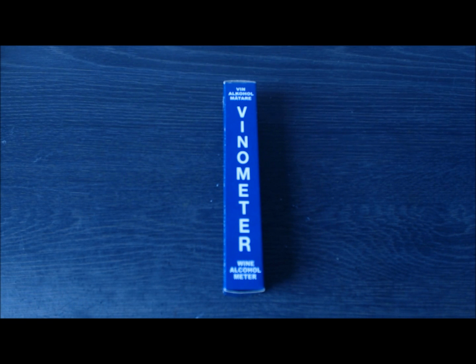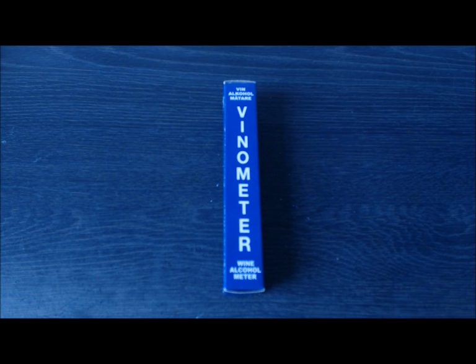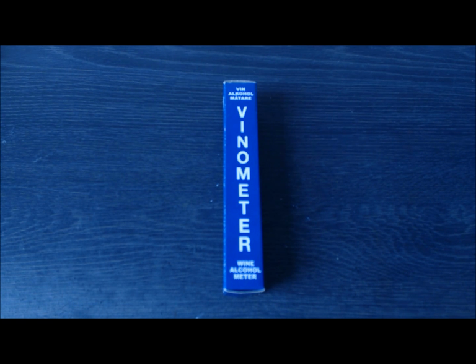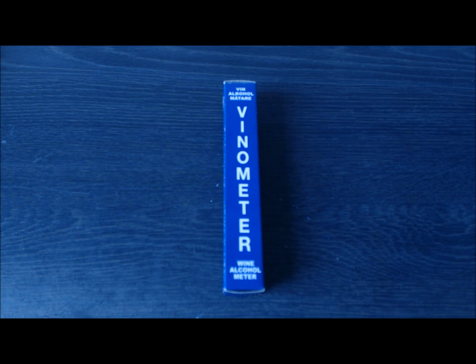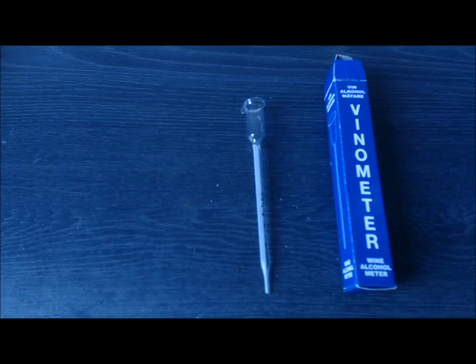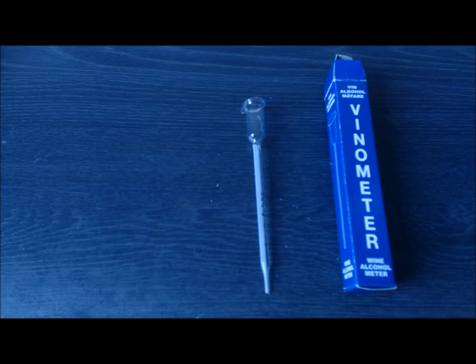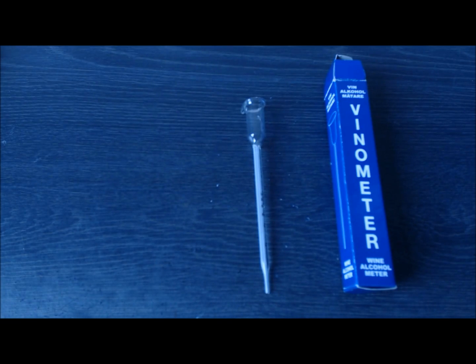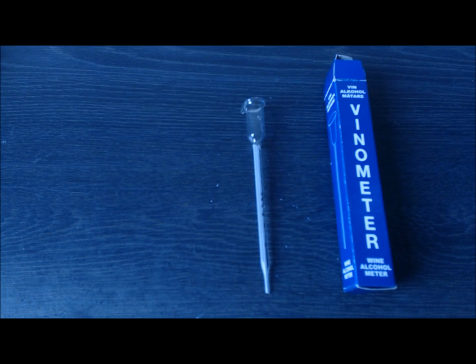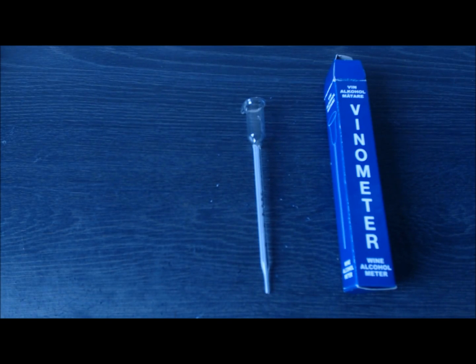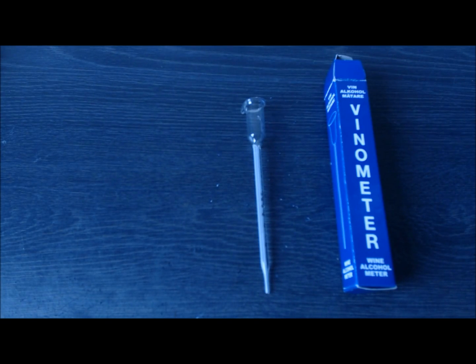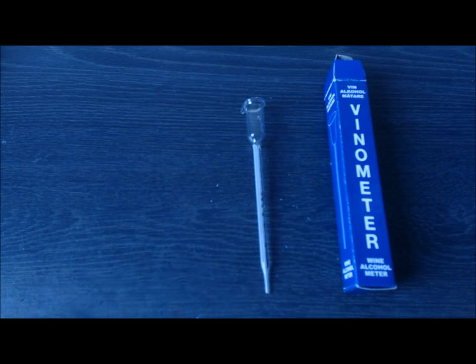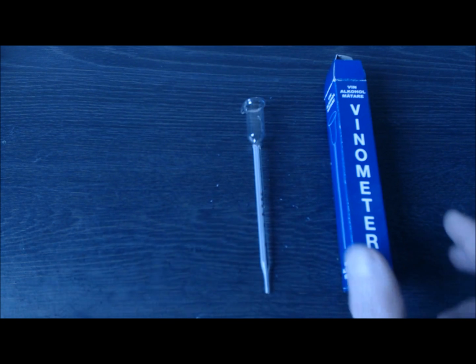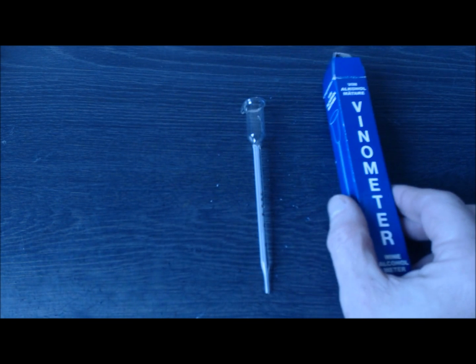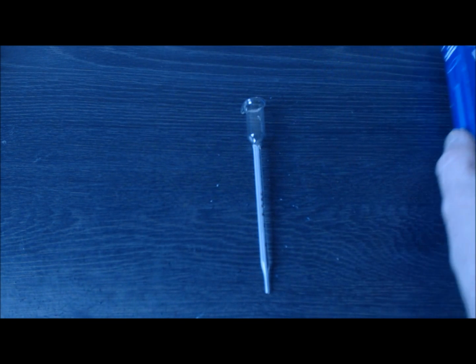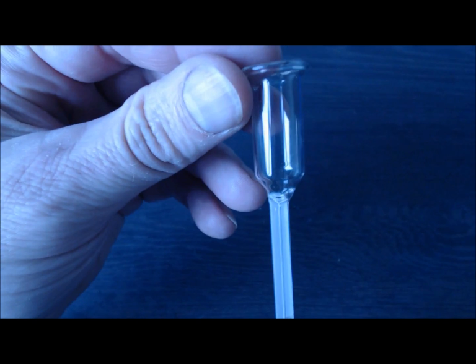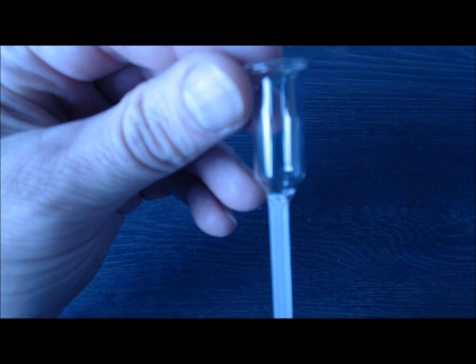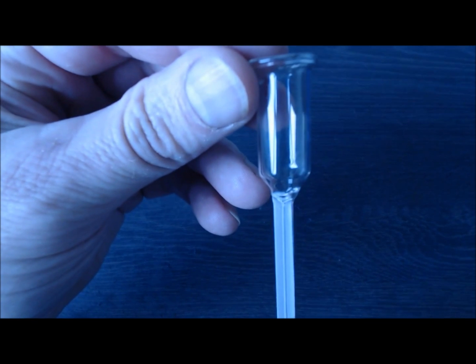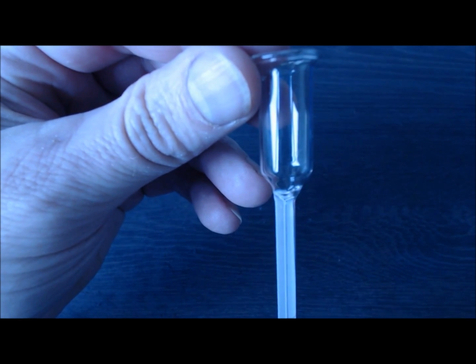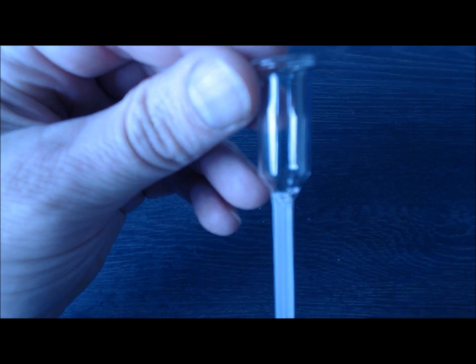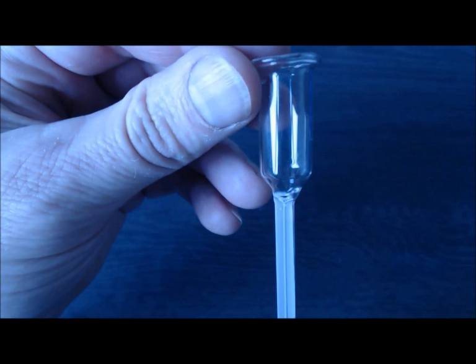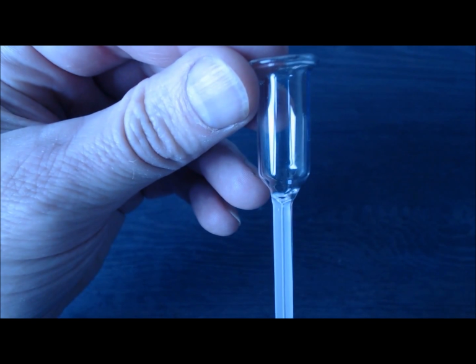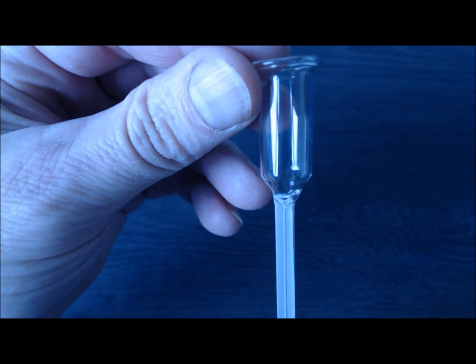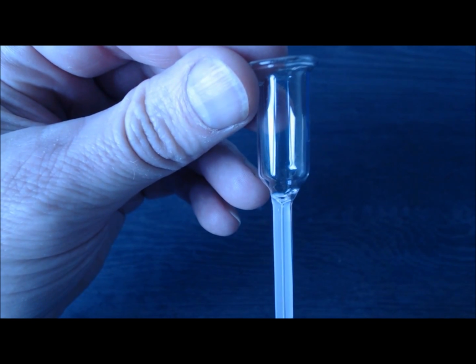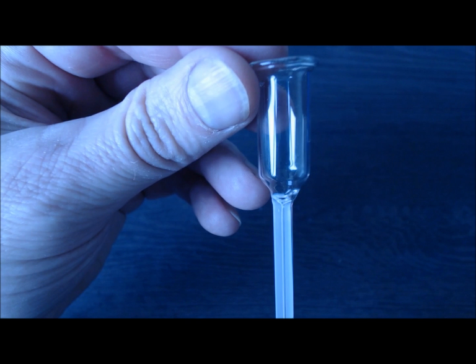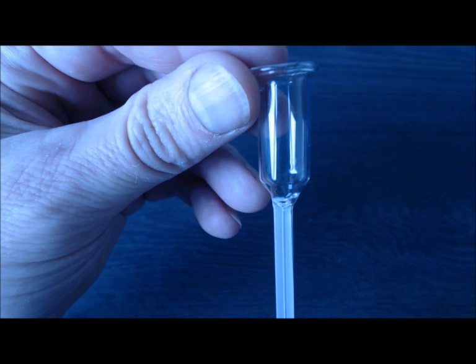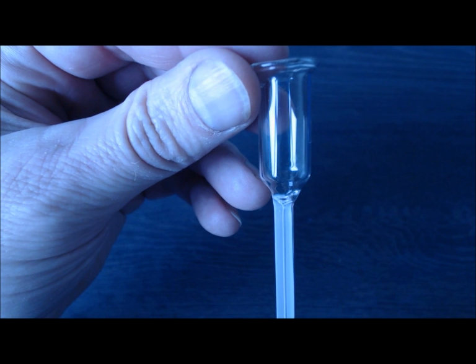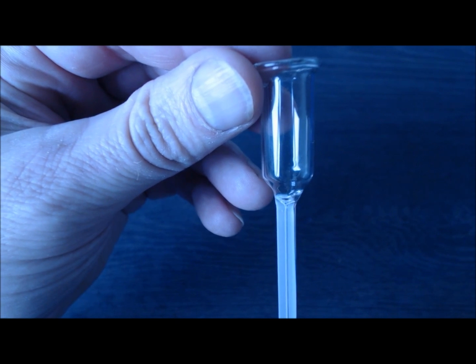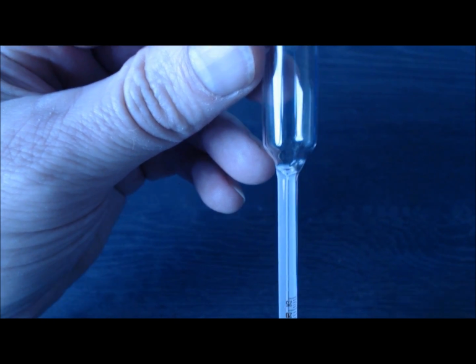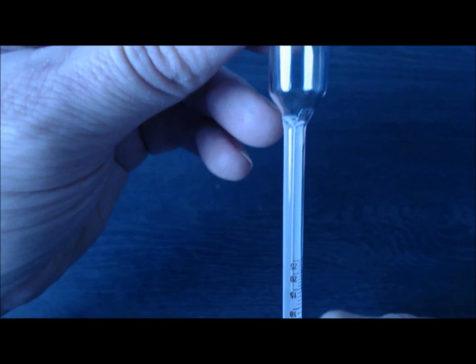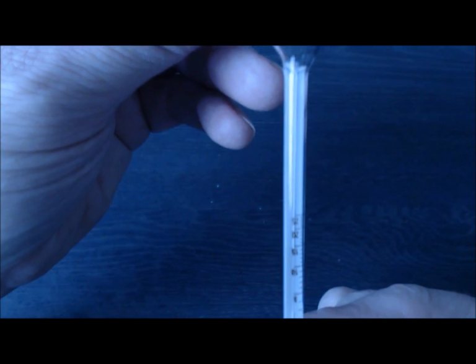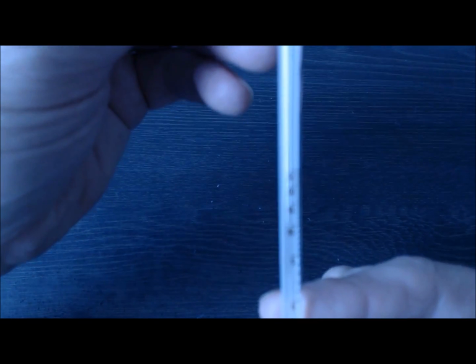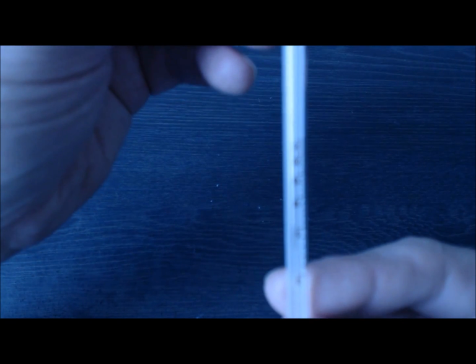A Venometer is a small glass instrument used for measuring the alcohol content of wine or beer. It consists of two parts: a bowl at the top and a tube with graduations on it at the bottom.